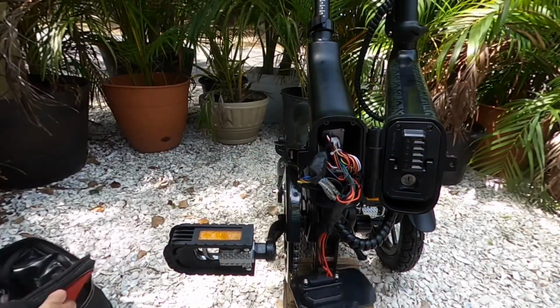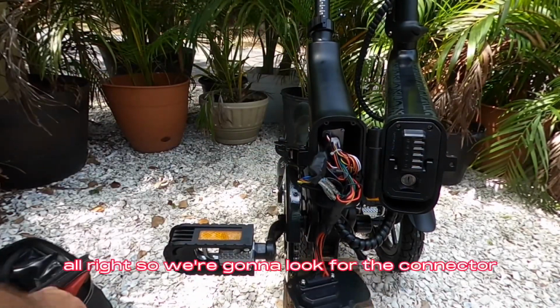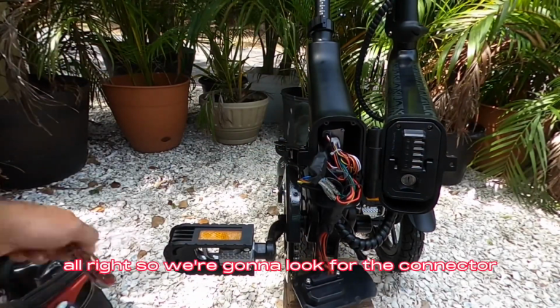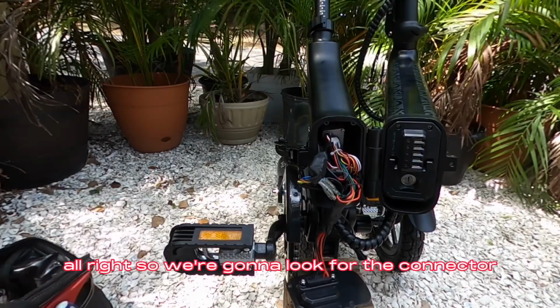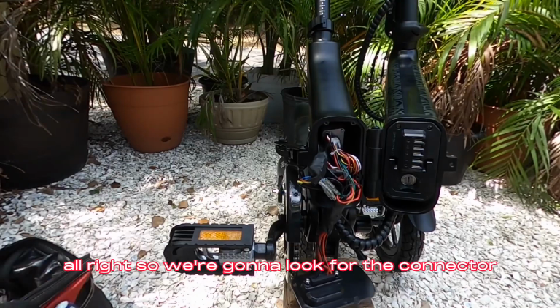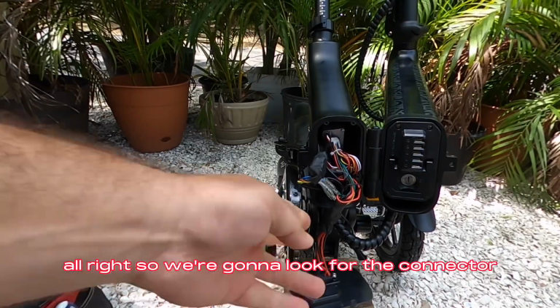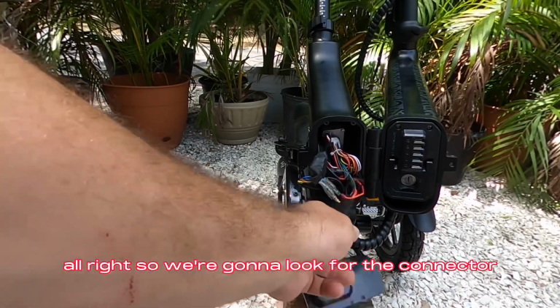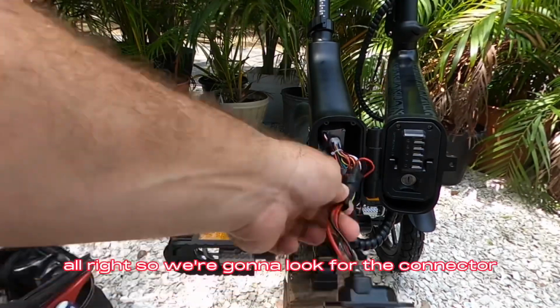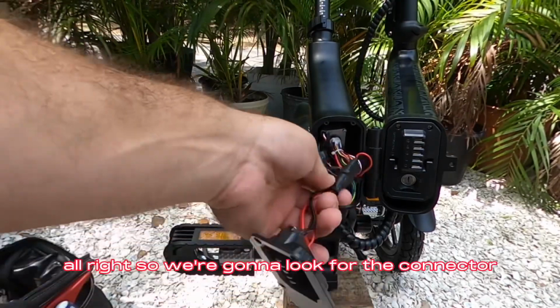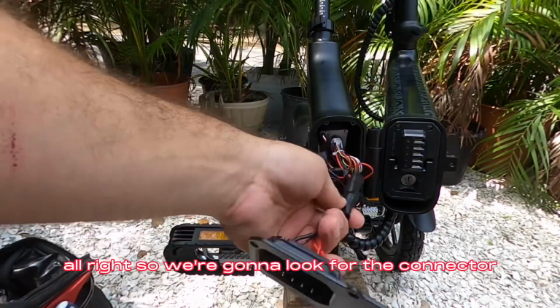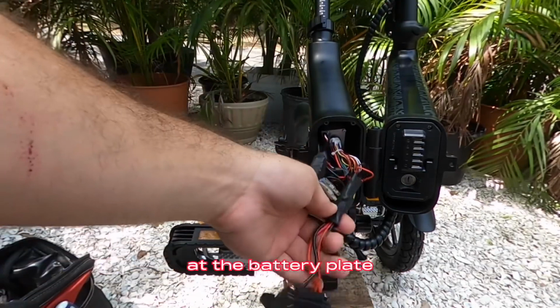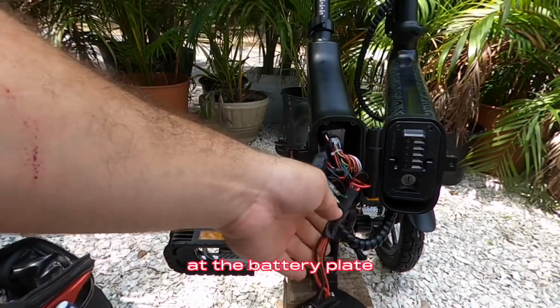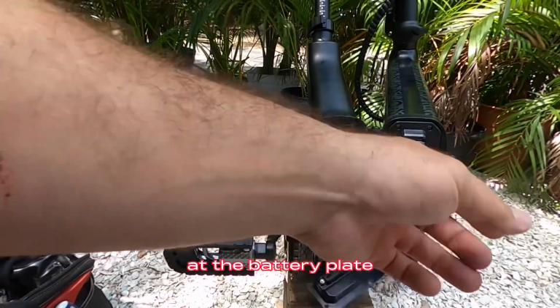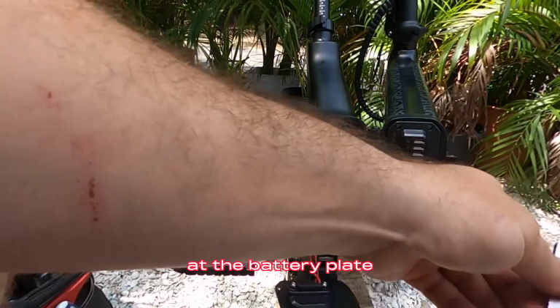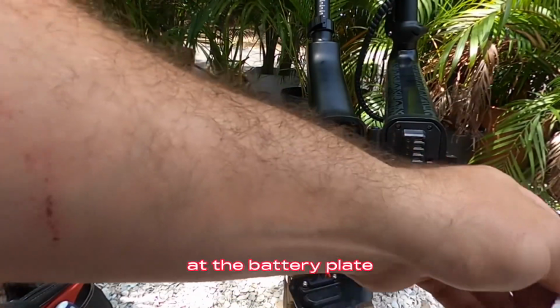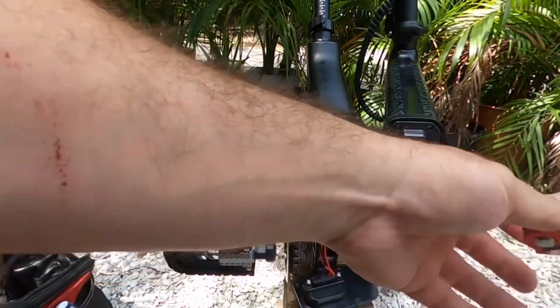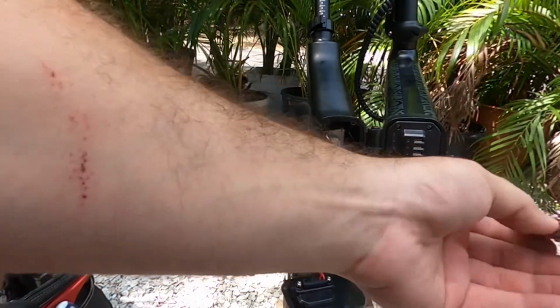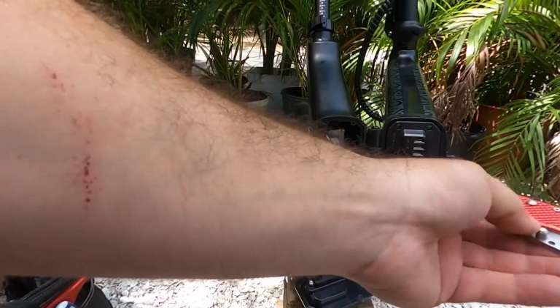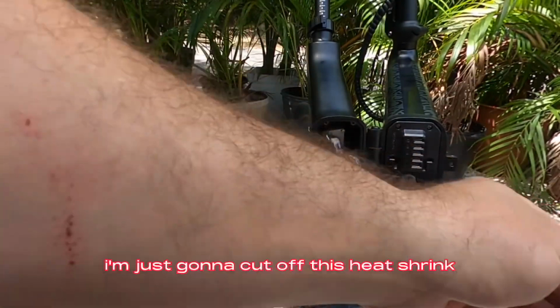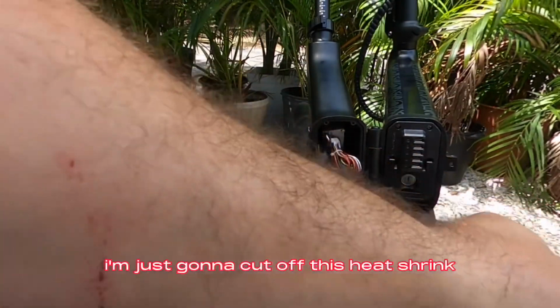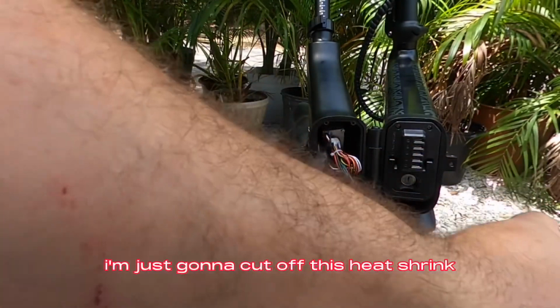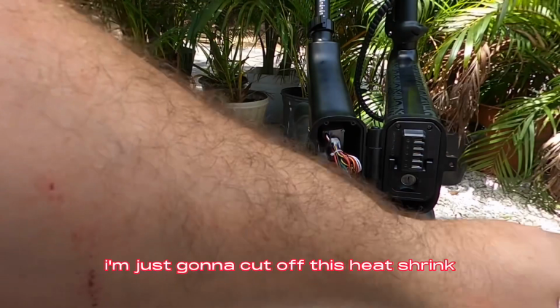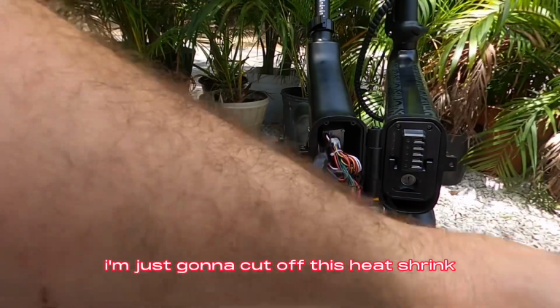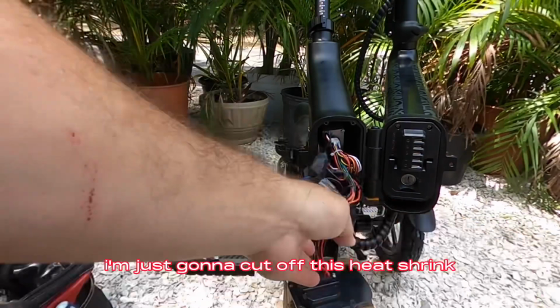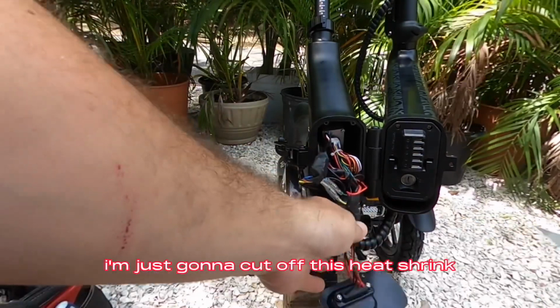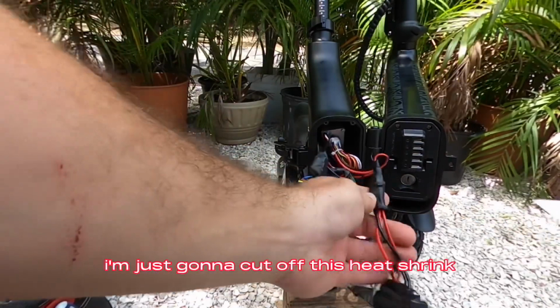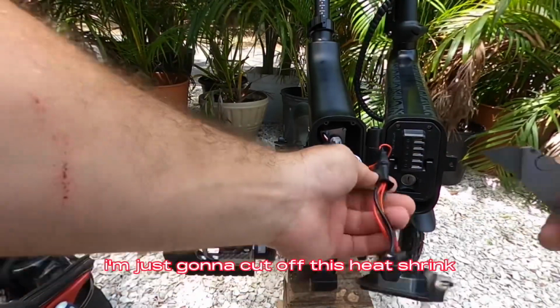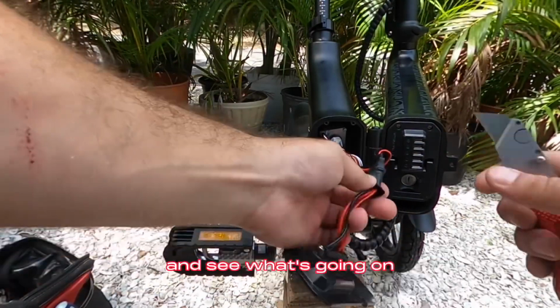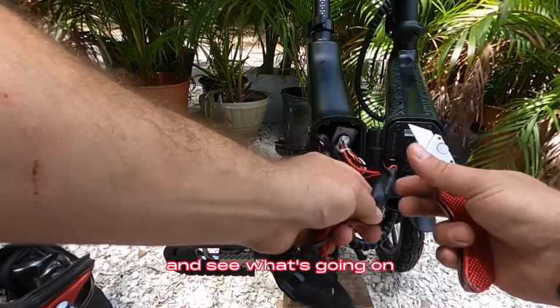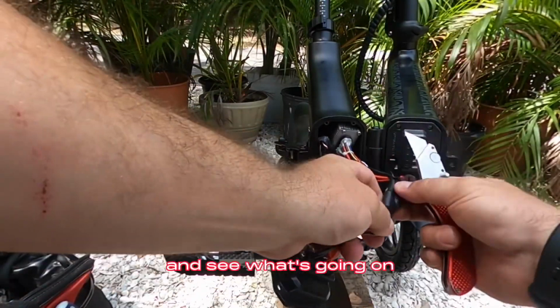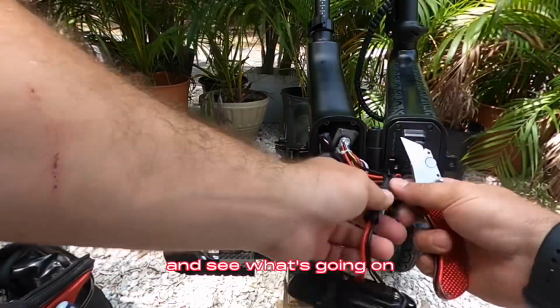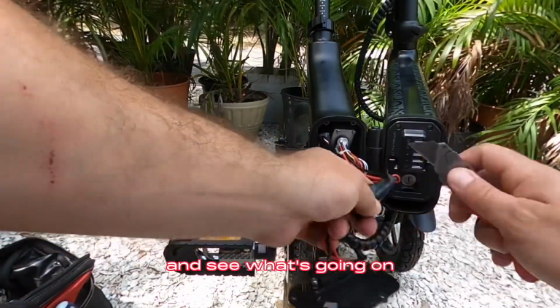All right, so we're going to look for the connector at the battery plate, and I'm just going to cut off this heat shrink and see what's going on.